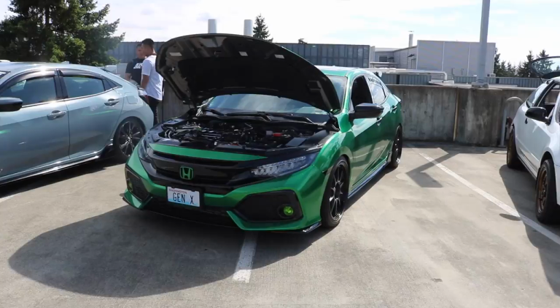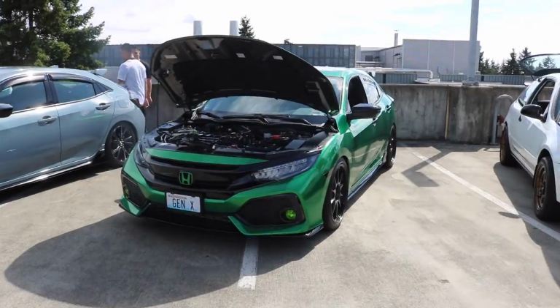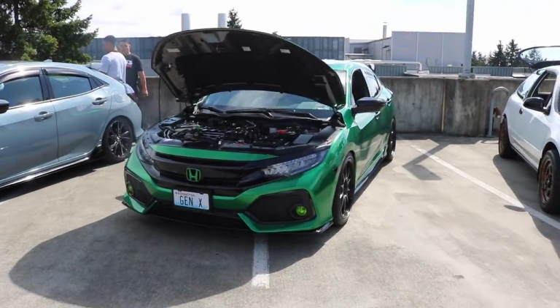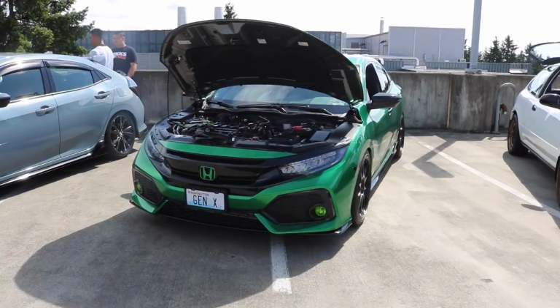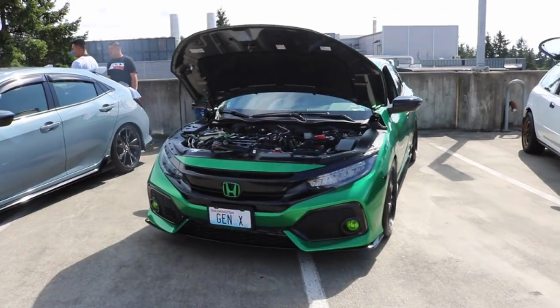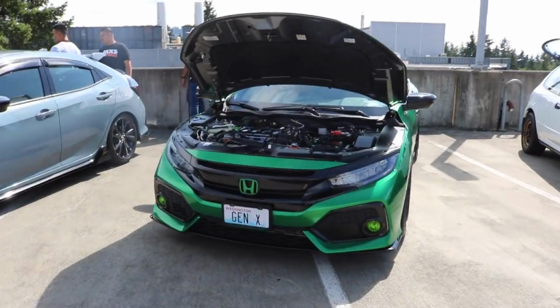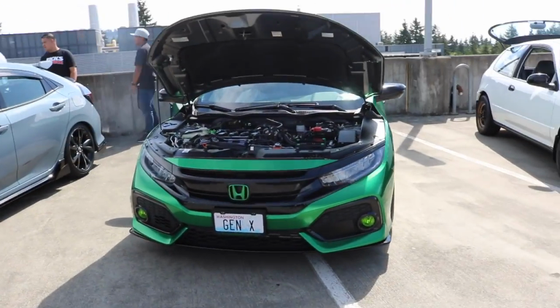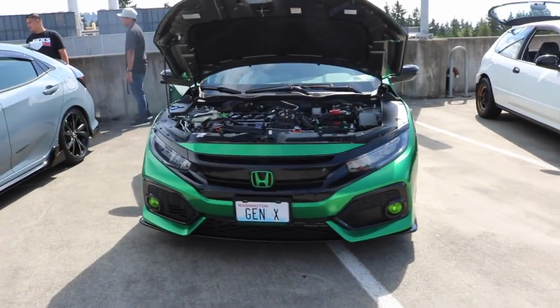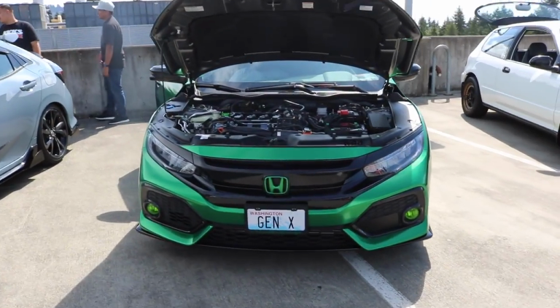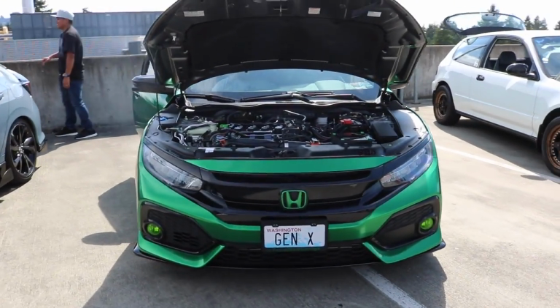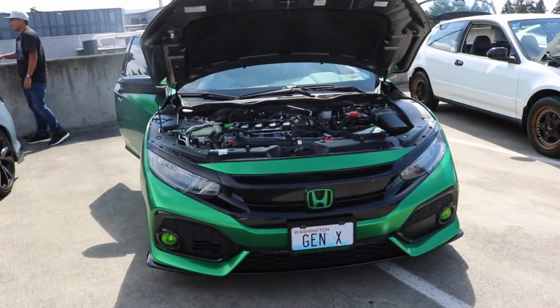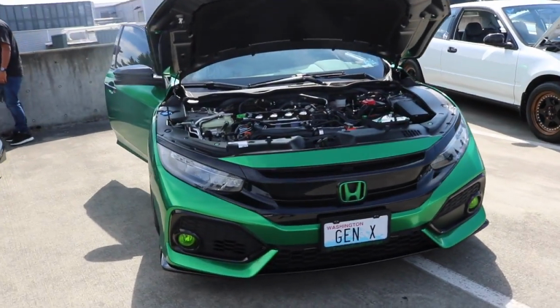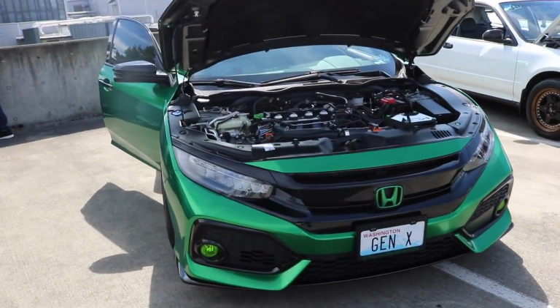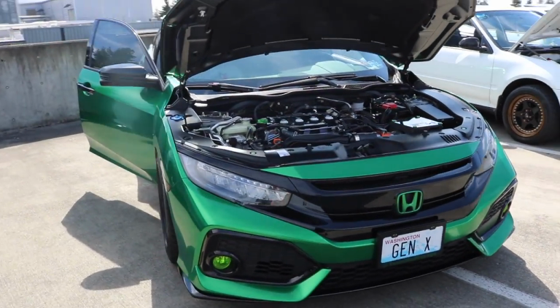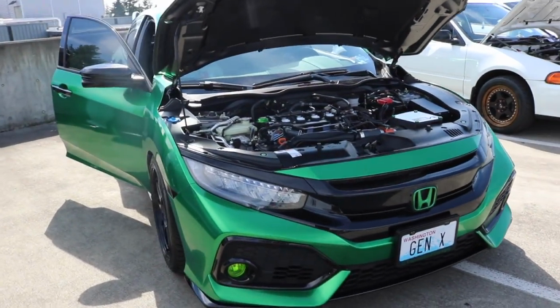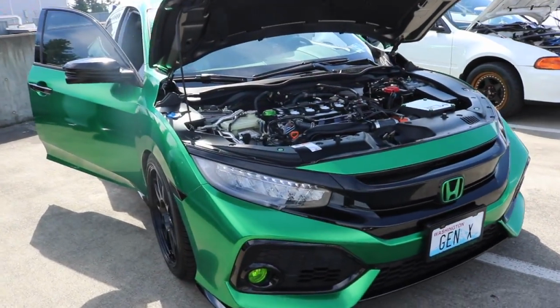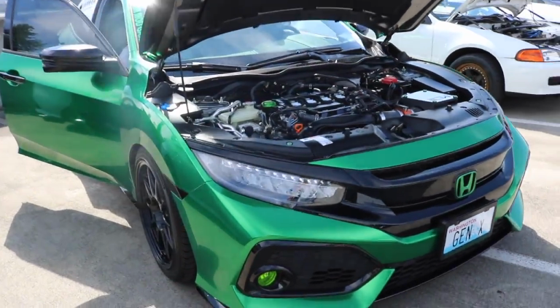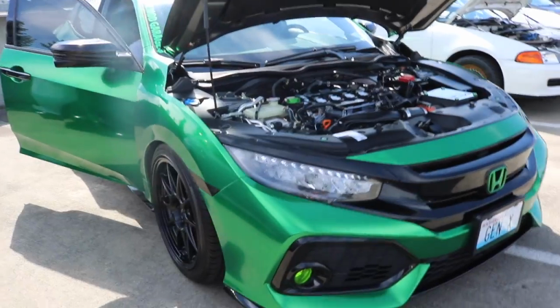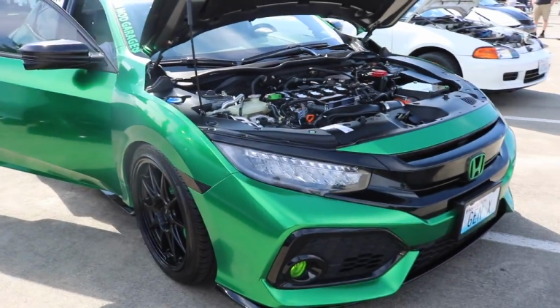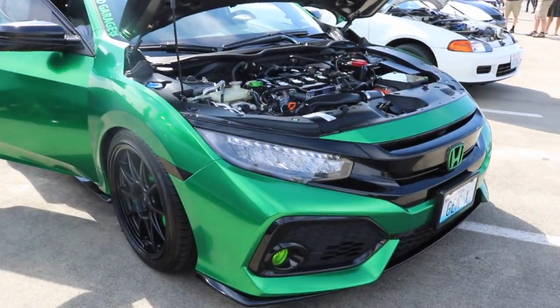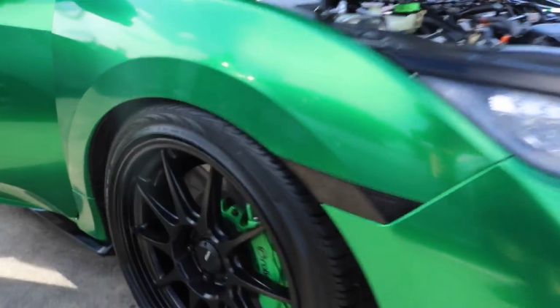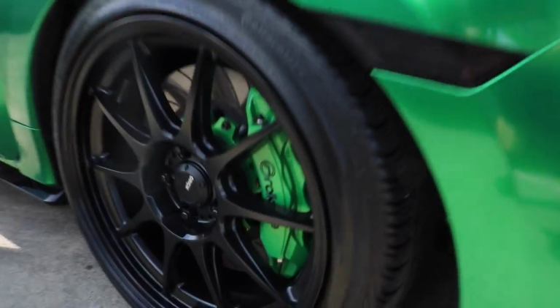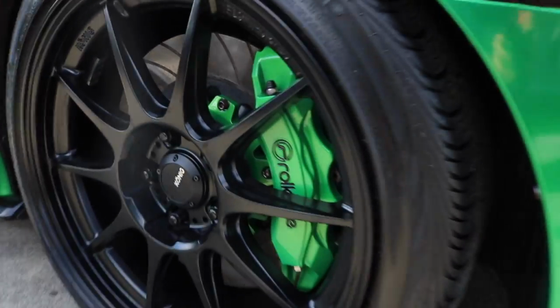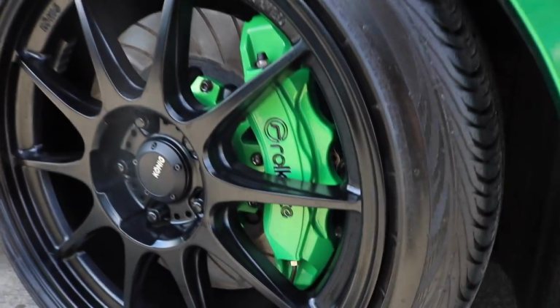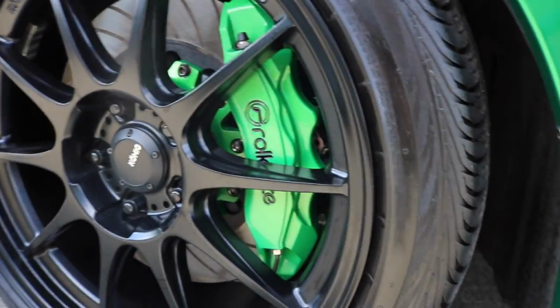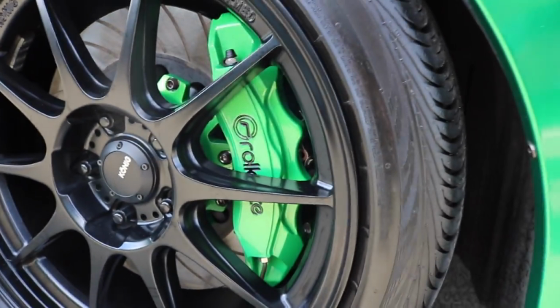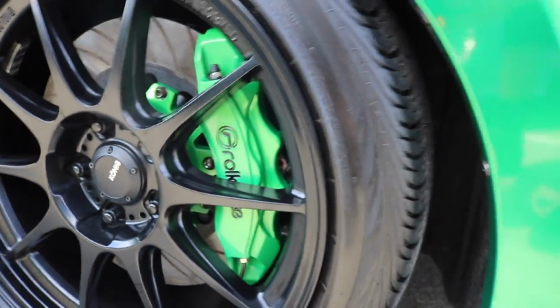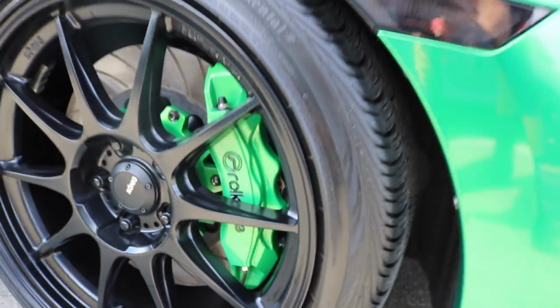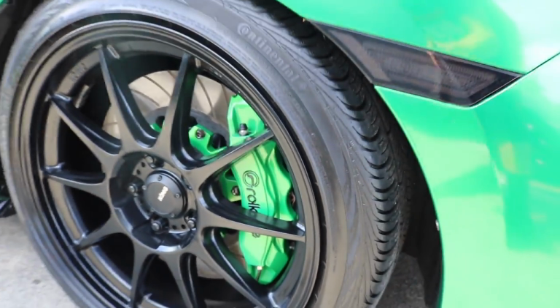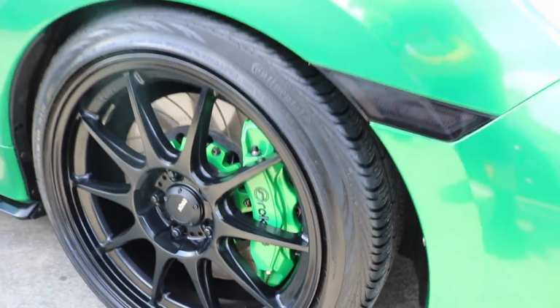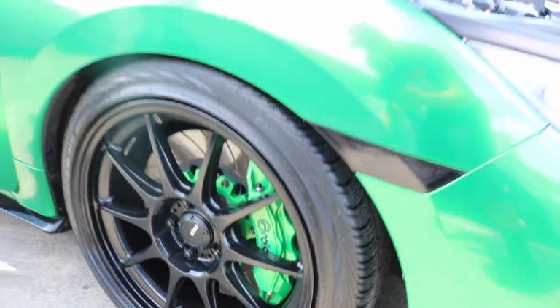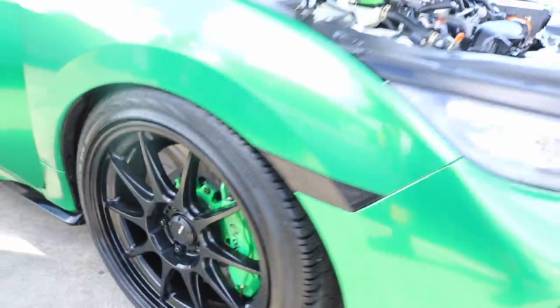We got this Gen X super green Civic over here. My favorite part about this car is these green calipers right there.